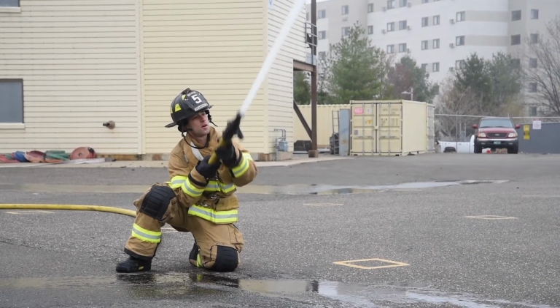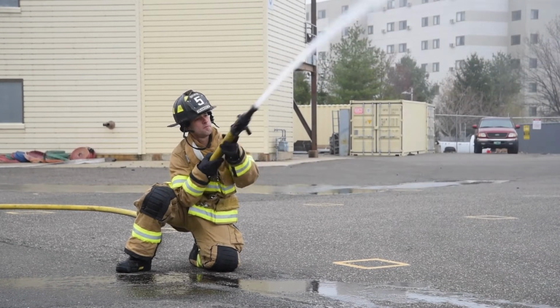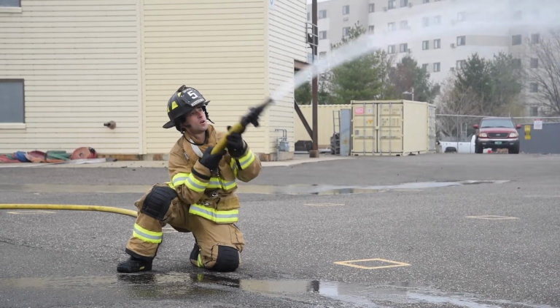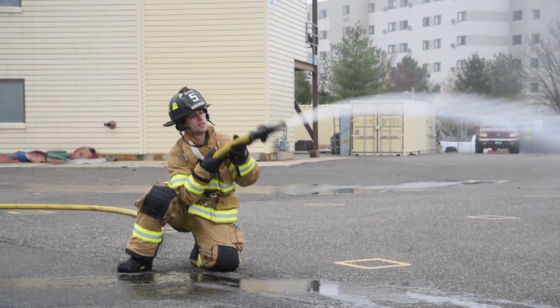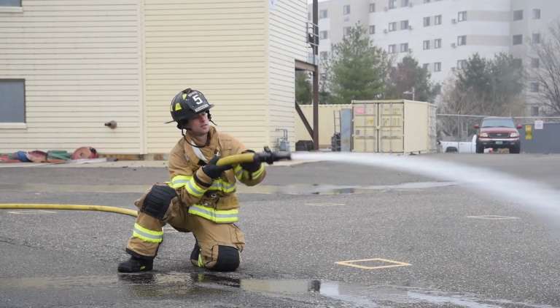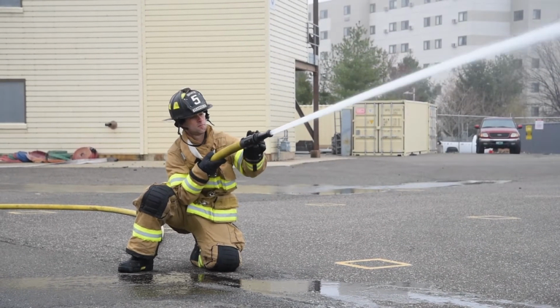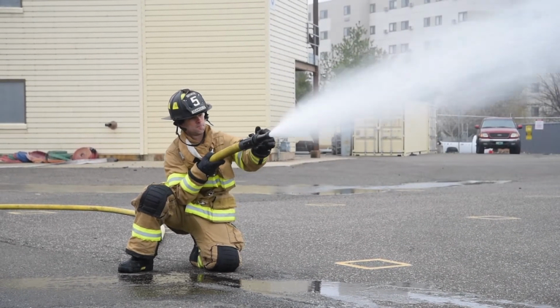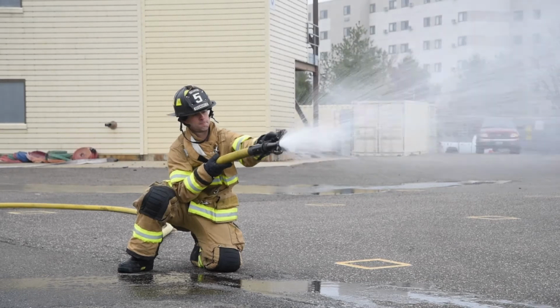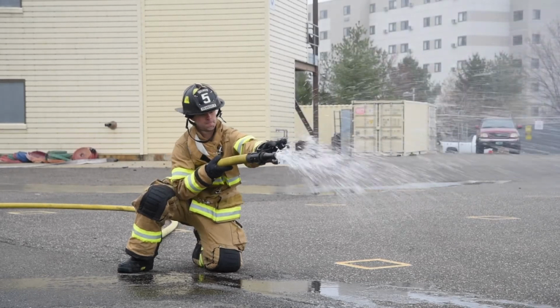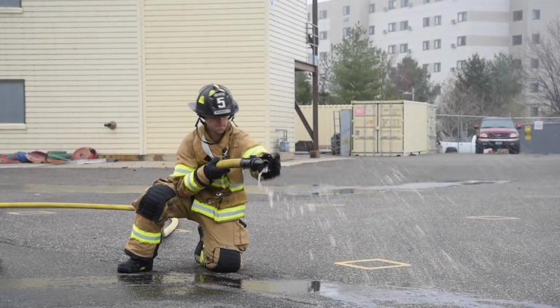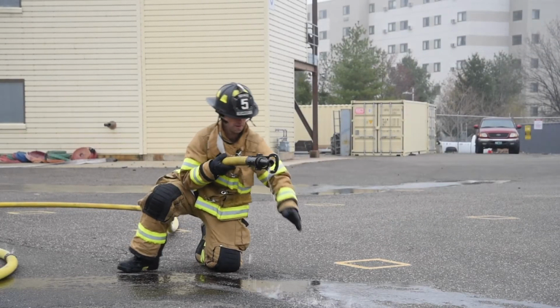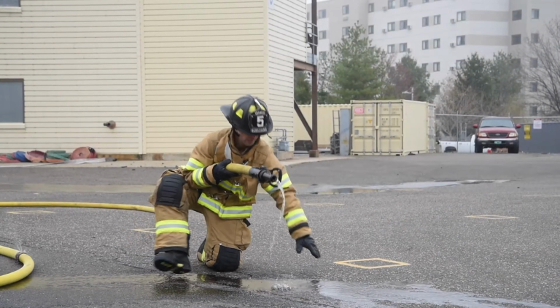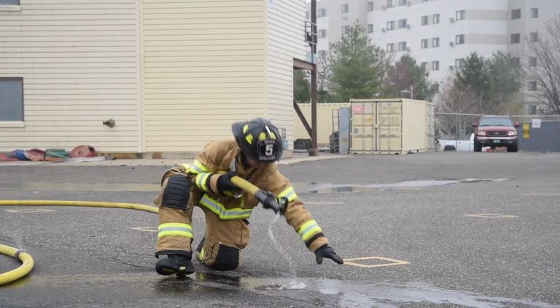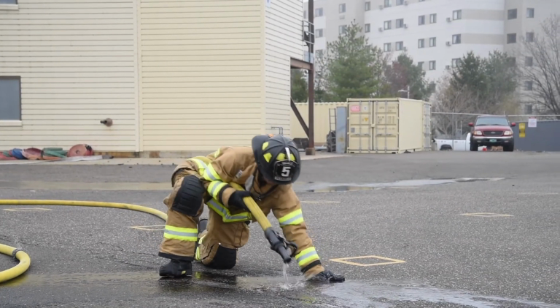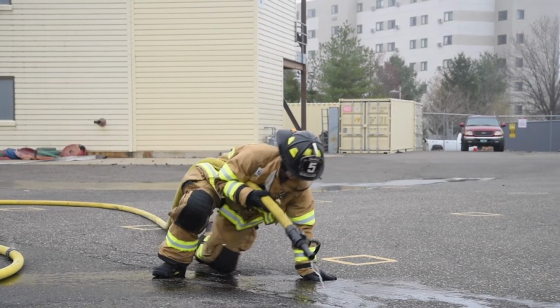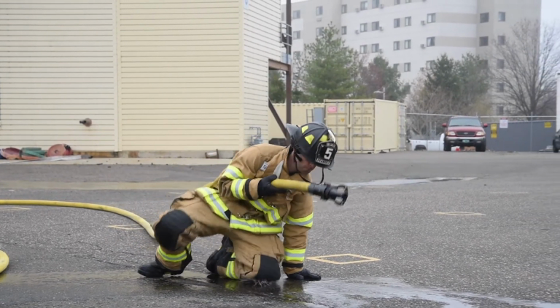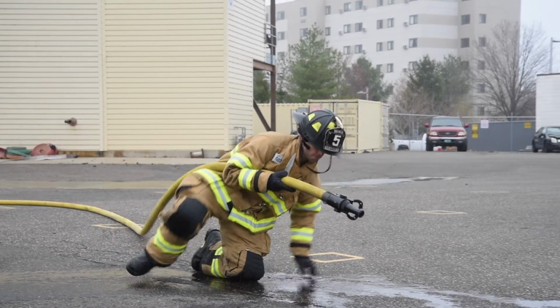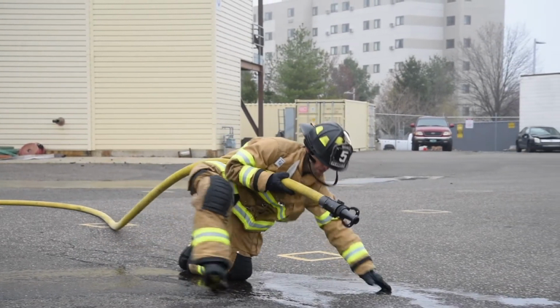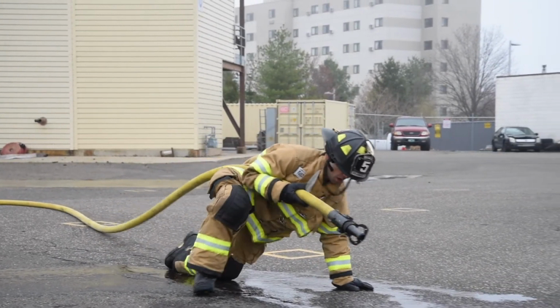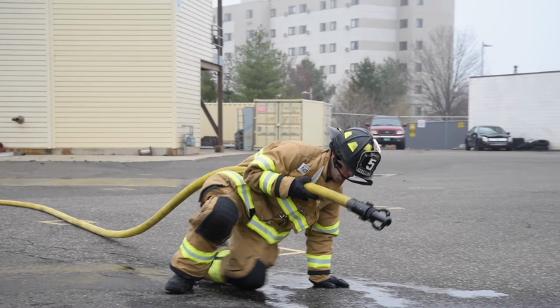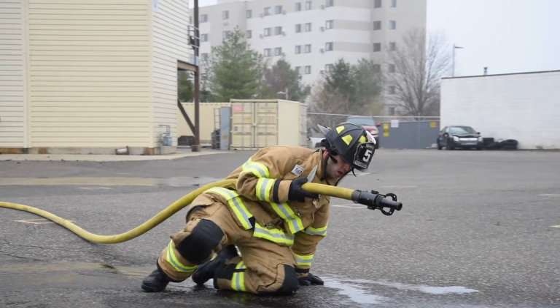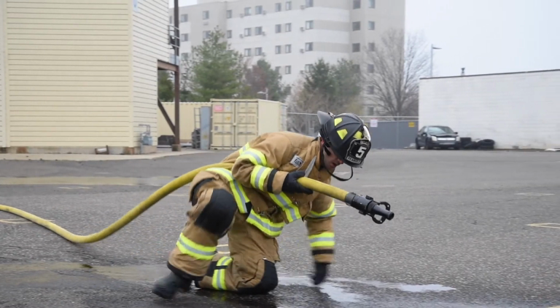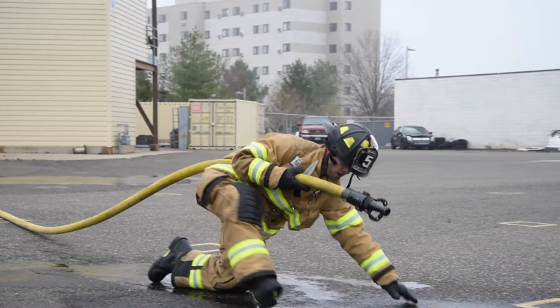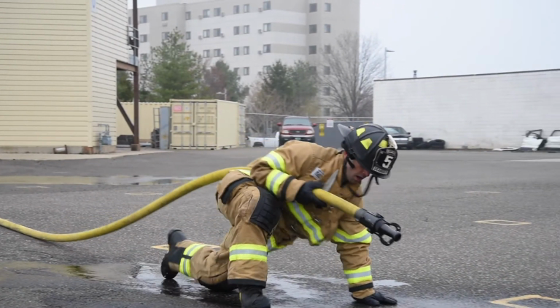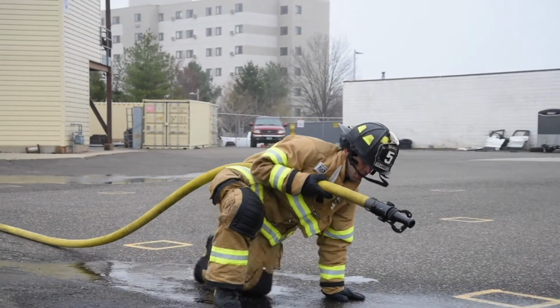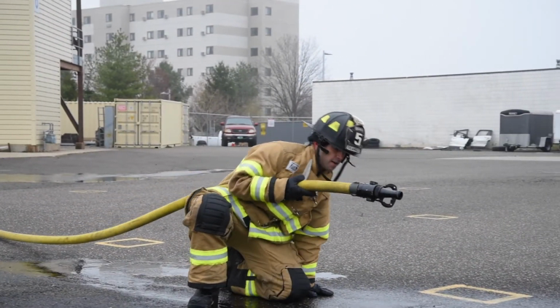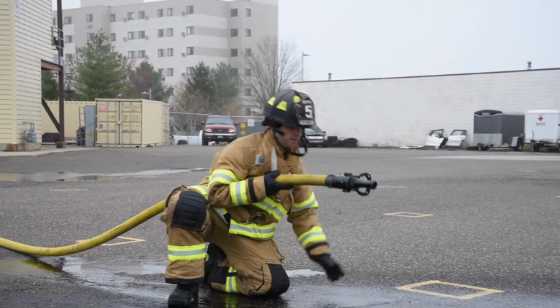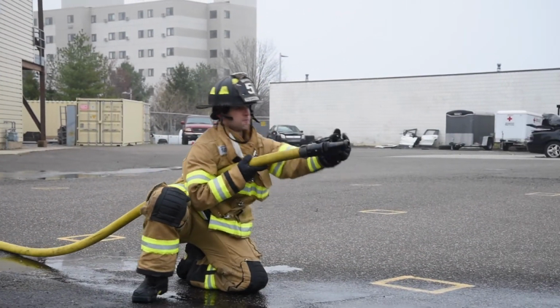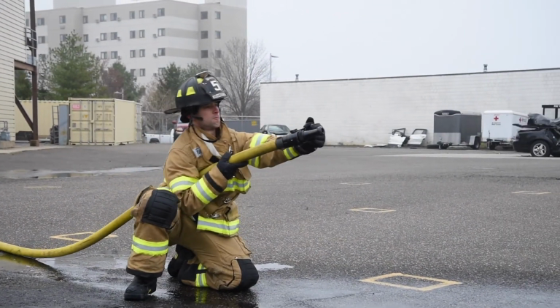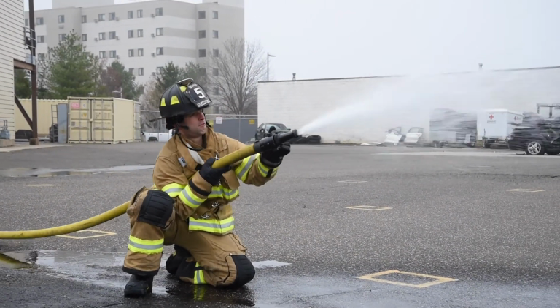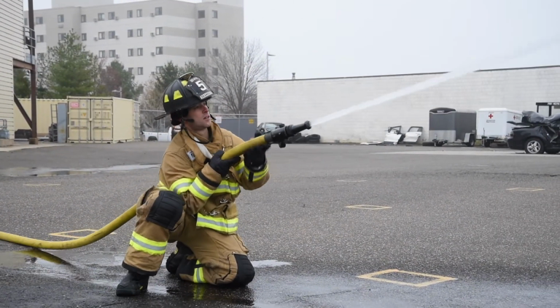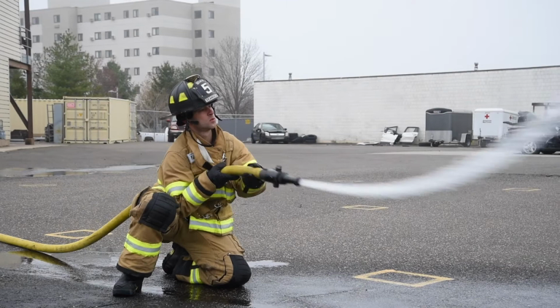When moving in the lock off, keep the hose pinned to your right side and place your left arm on the ground. Your left arm and right leg move forward together. Then bring your left leg forward. Move about five feet at a time, work the nozzle, and then repeat.